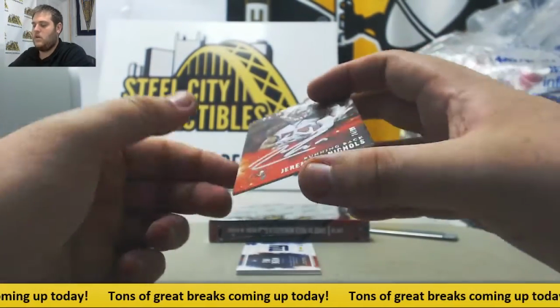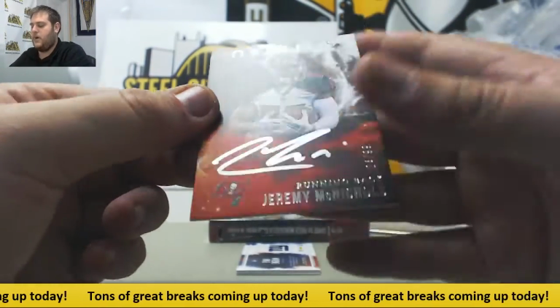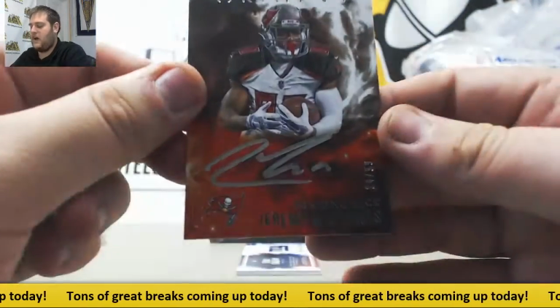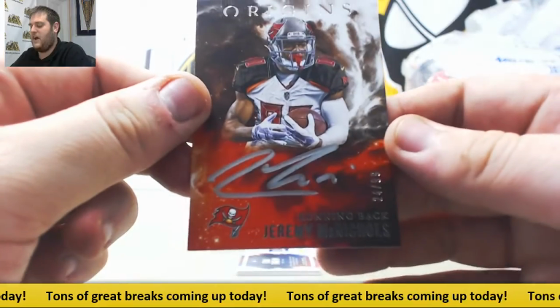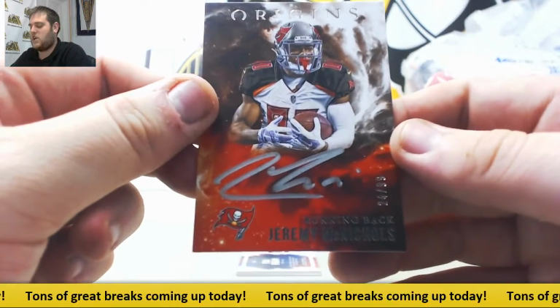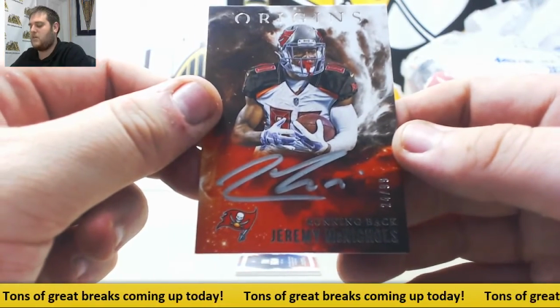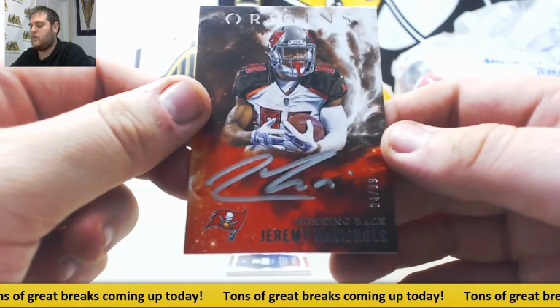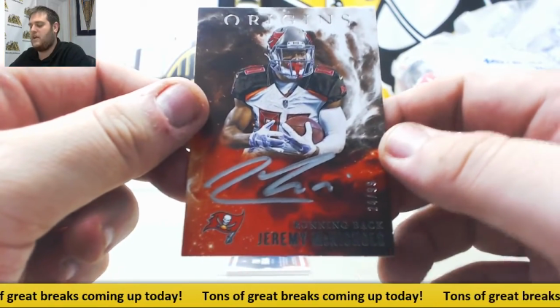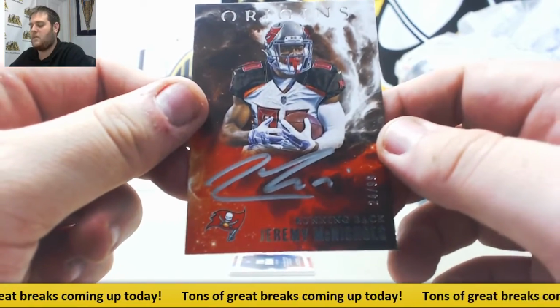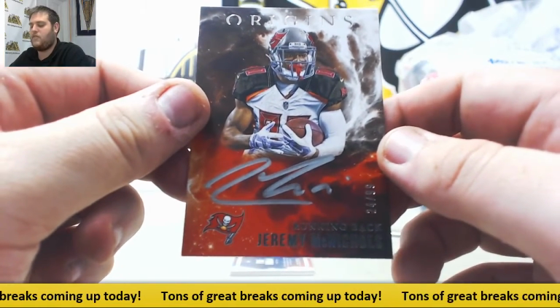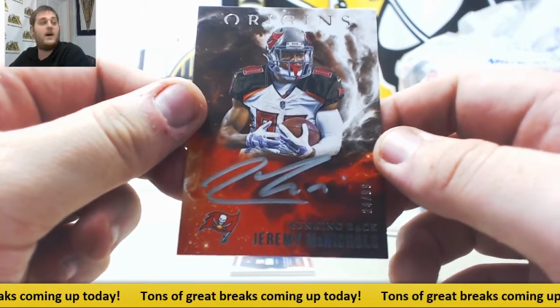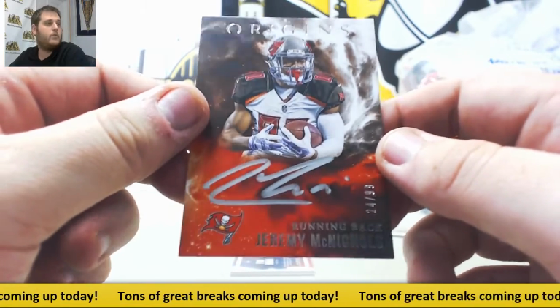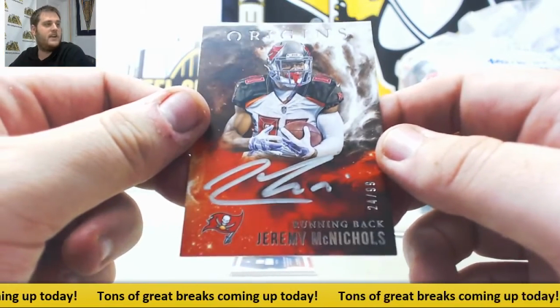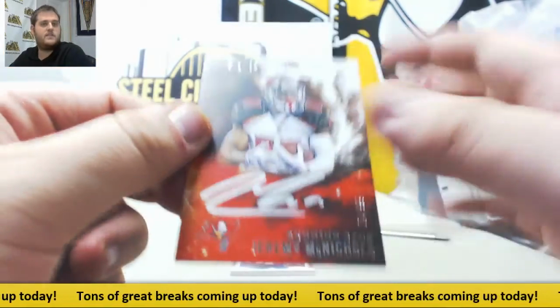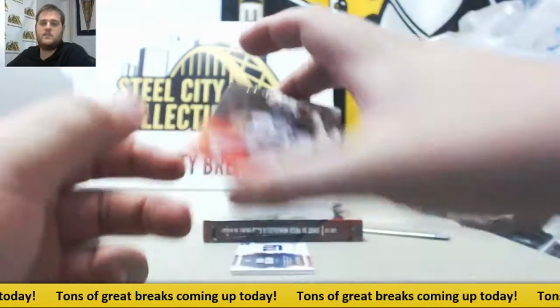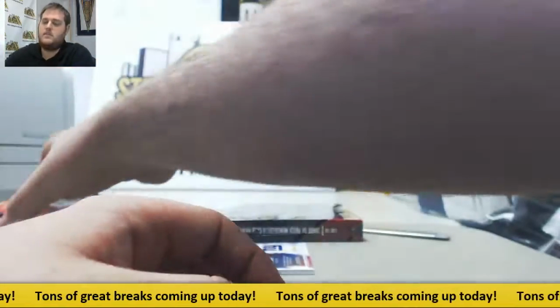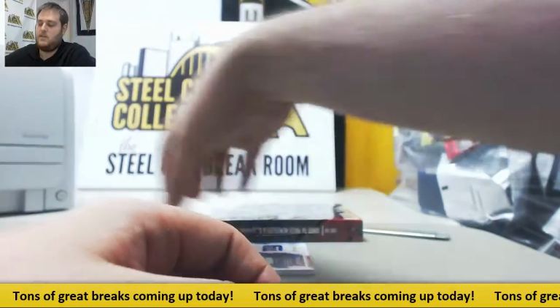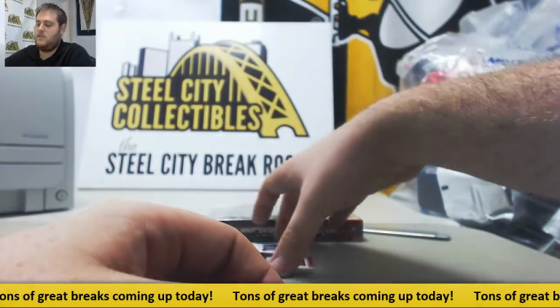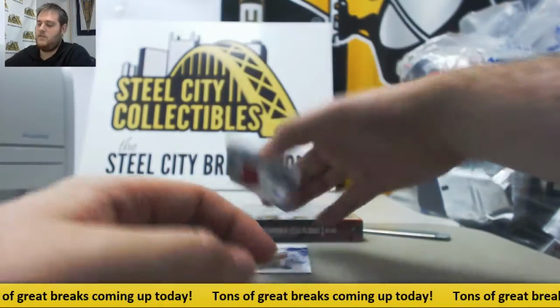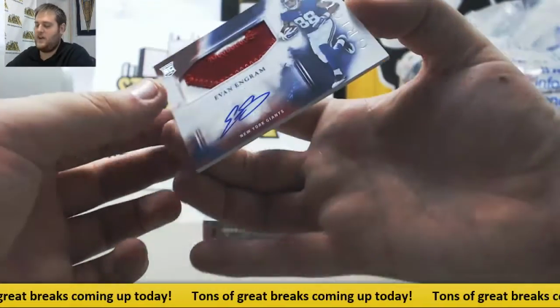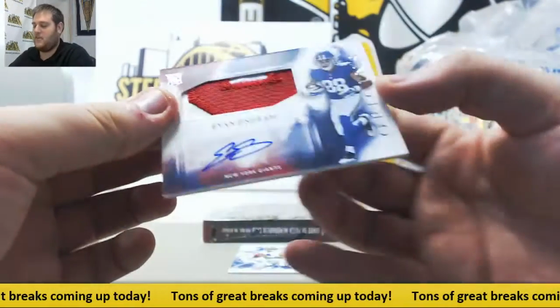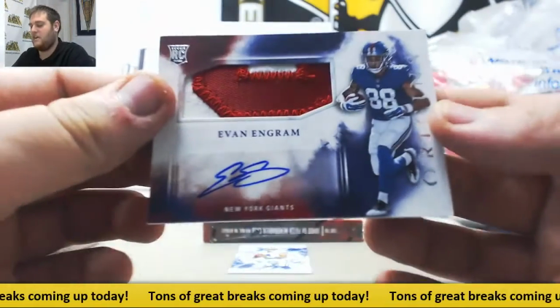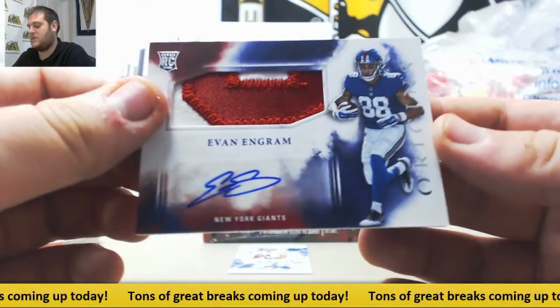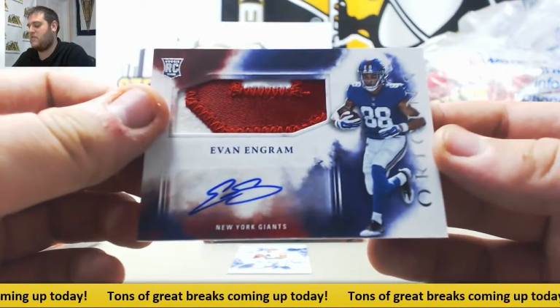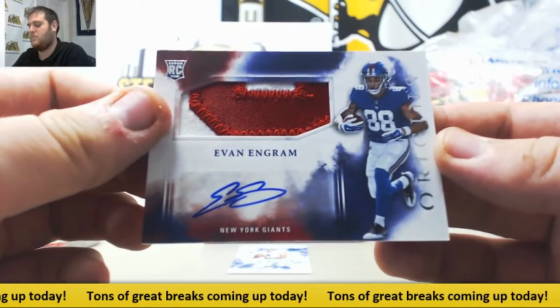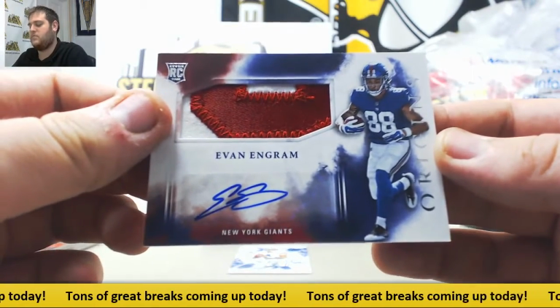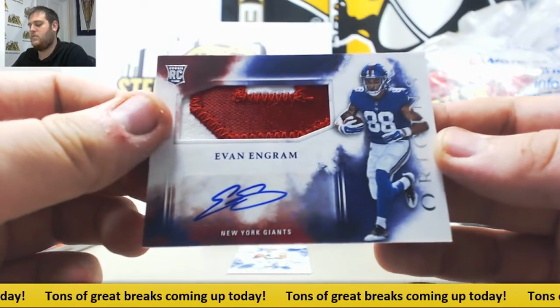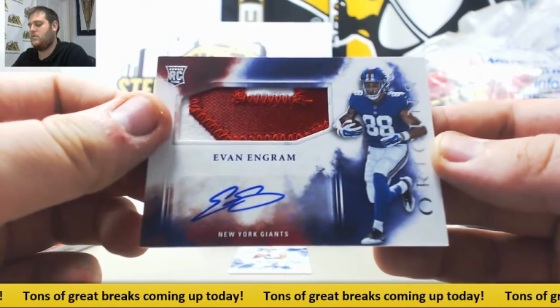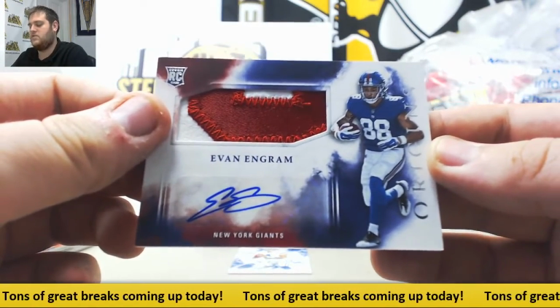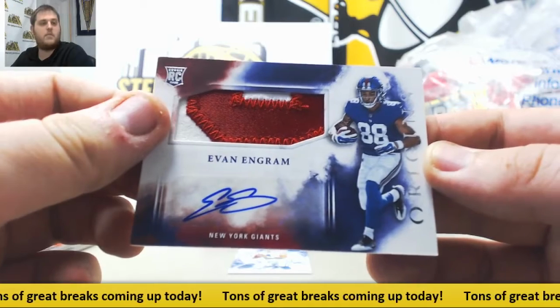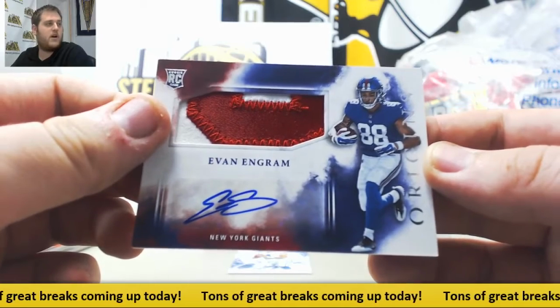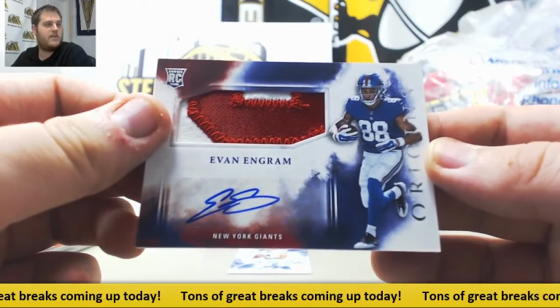For the Bucks, out of /99 — Jeremy McNichols, /24.99, running back from Boise State. And for the Giants, another nice rookie patch out of Evan Ingram. Should be a big part of their offense, Evan Ingram.